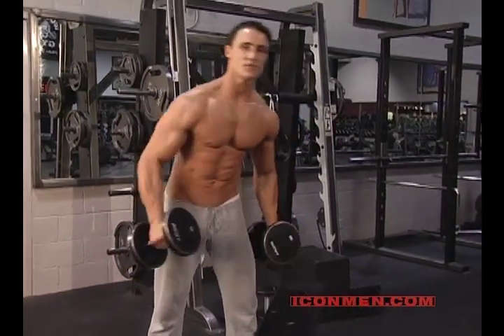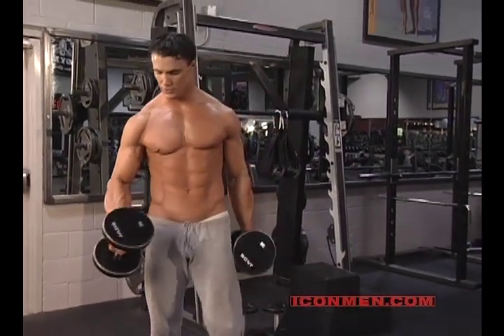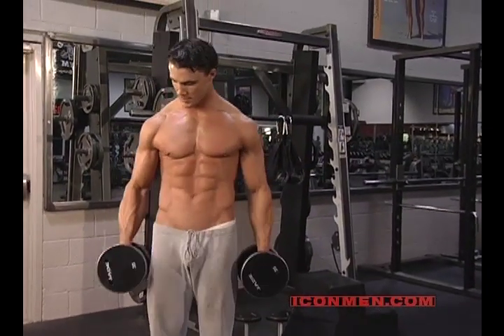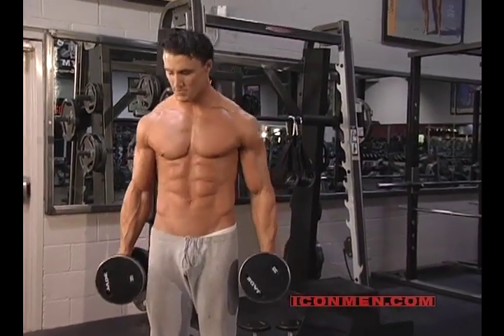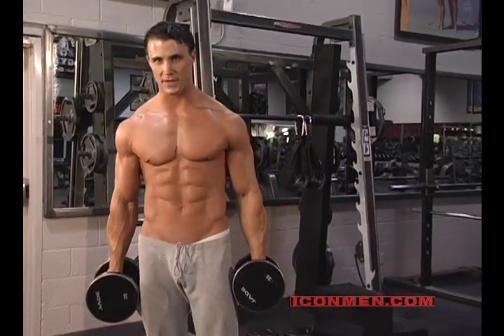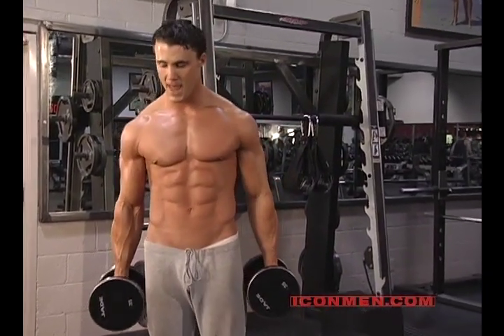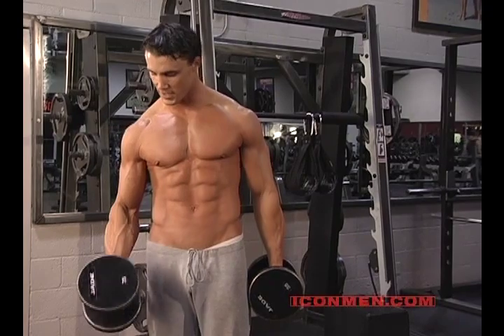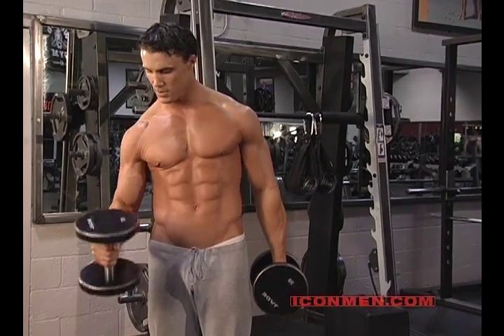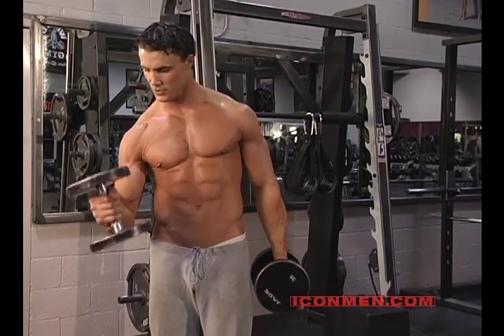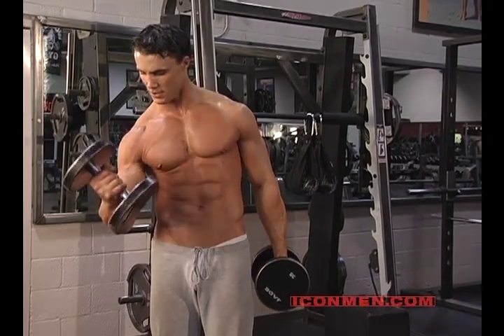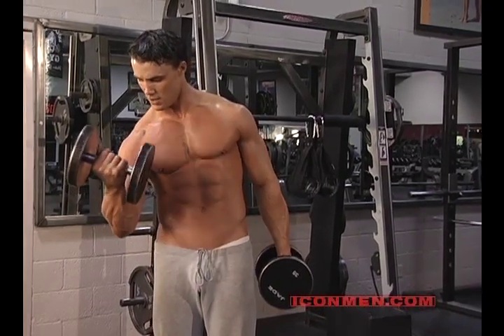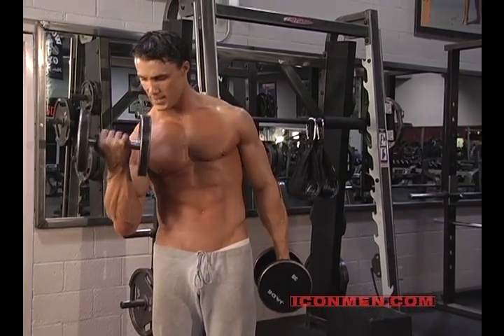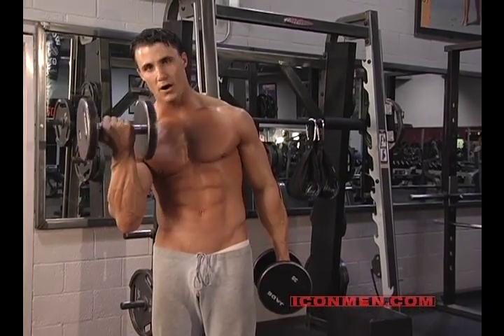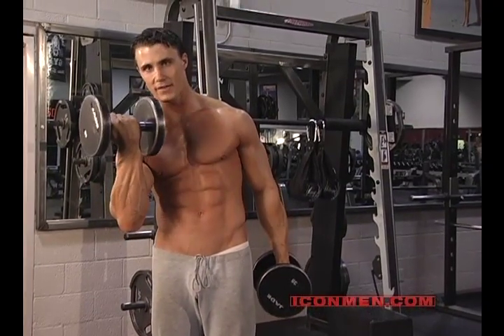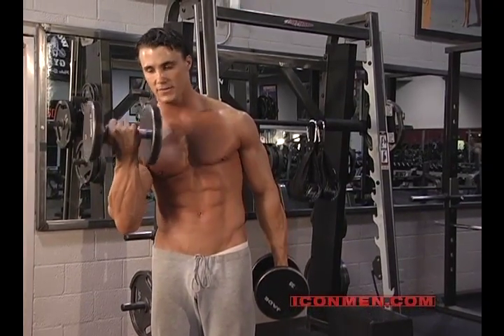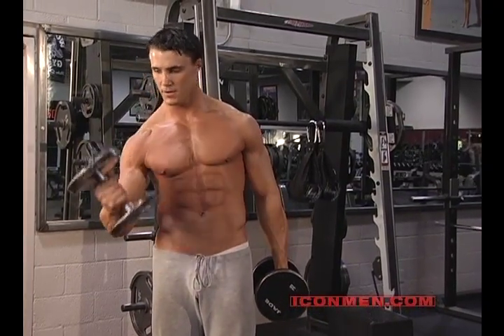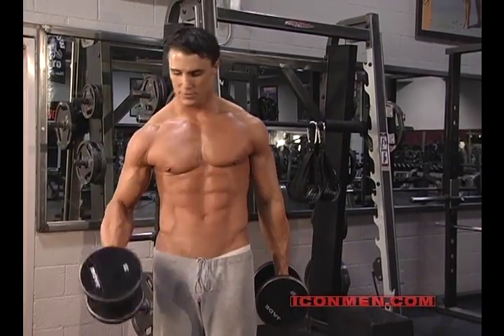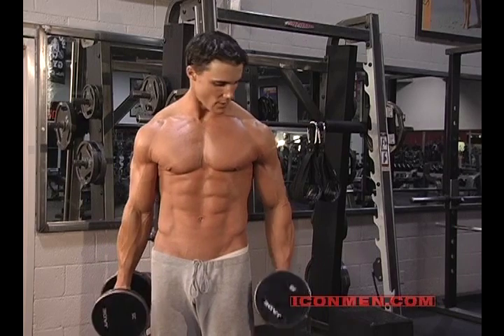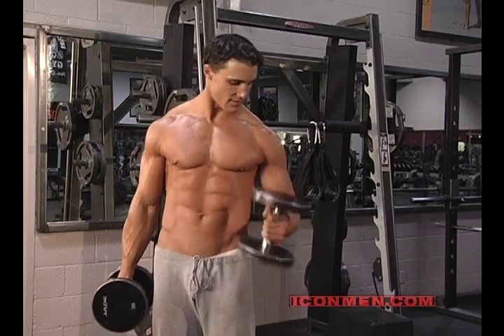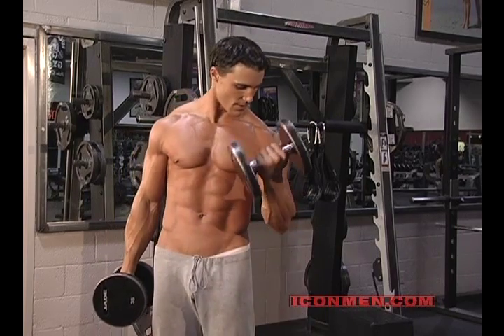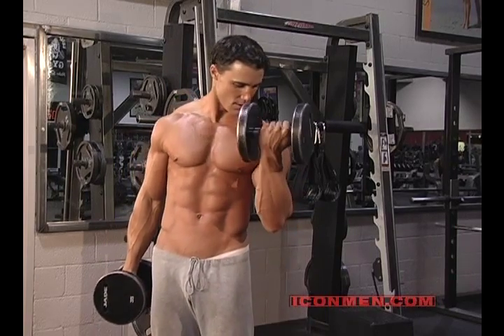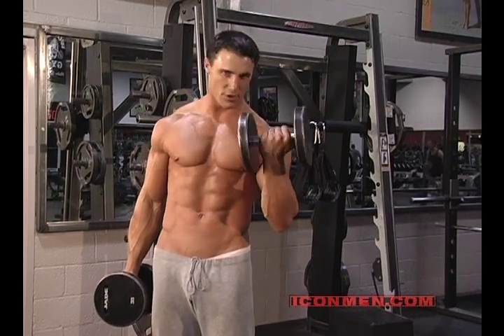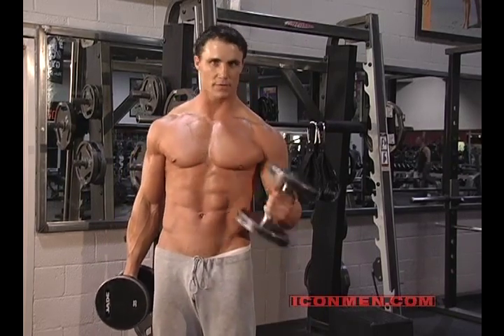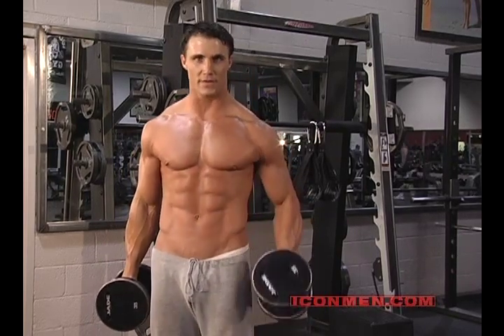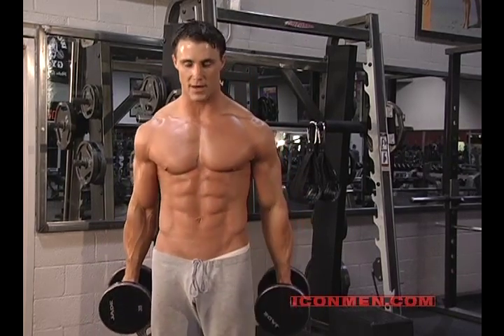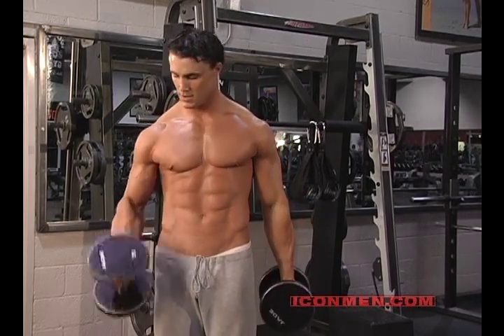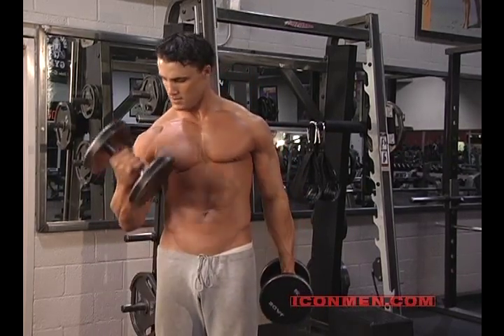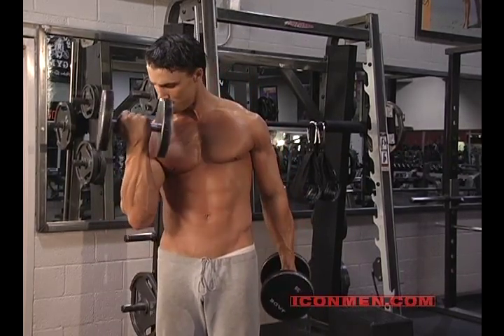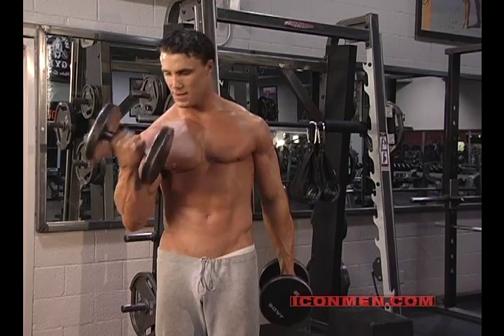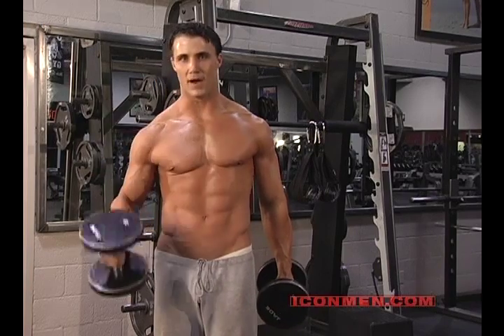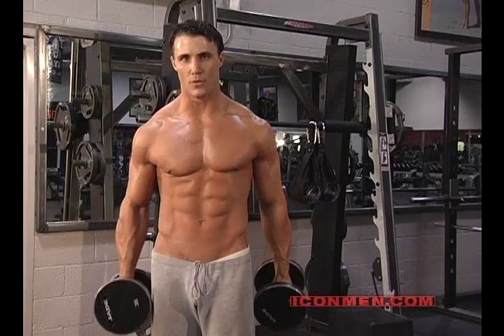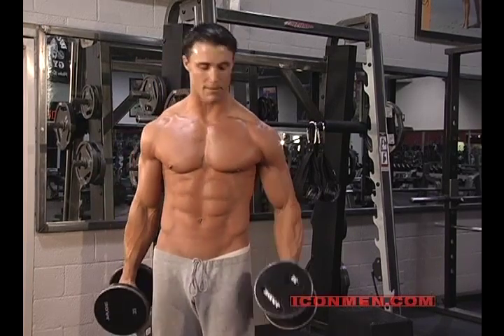You start with a neutral grip with both hands. As you bring it up, you slowly turn it all the way in, hitting all the heads of the bicep. Do one arm at a time — you can do both arms at the same time if you want, but I get more out of it doing one at a time.